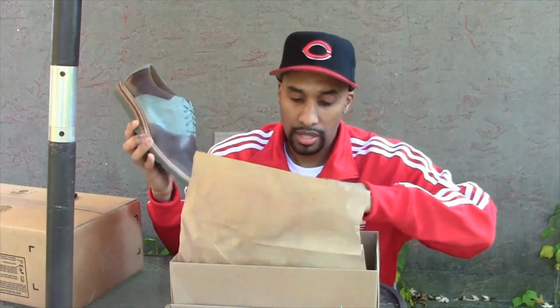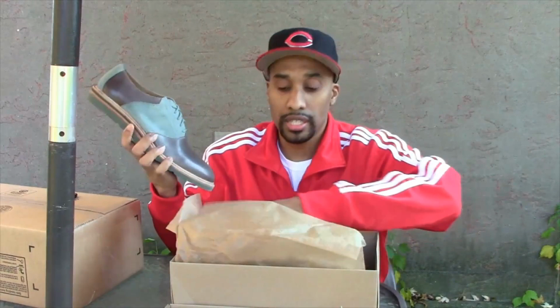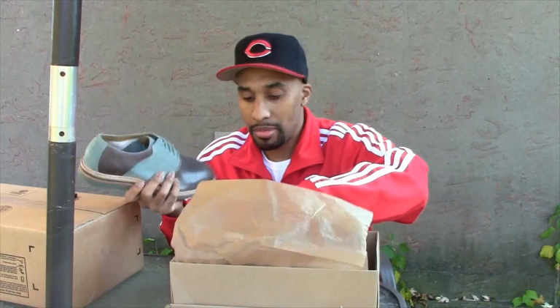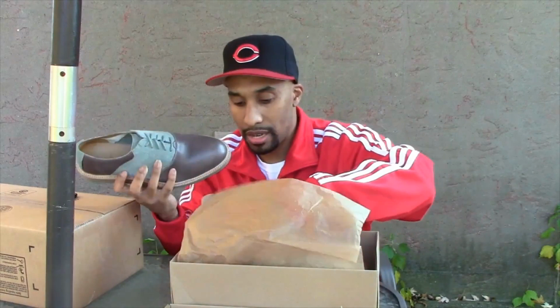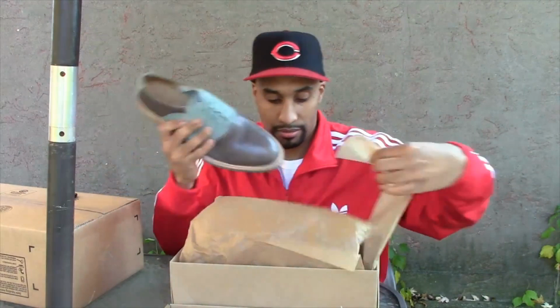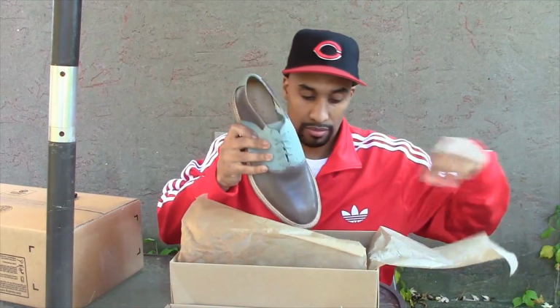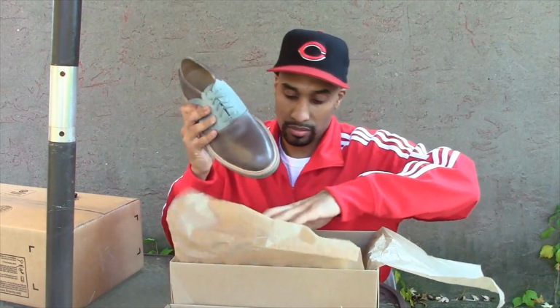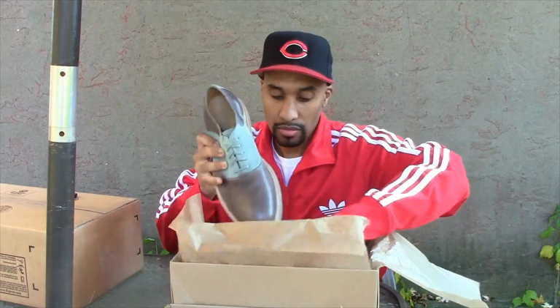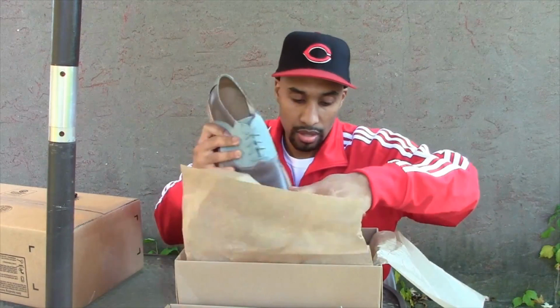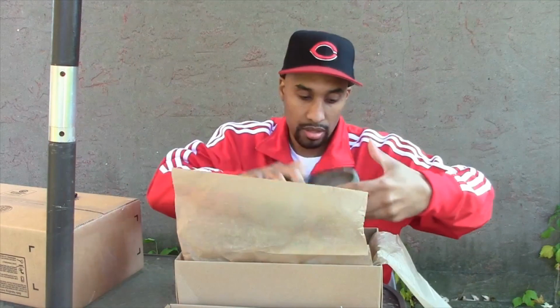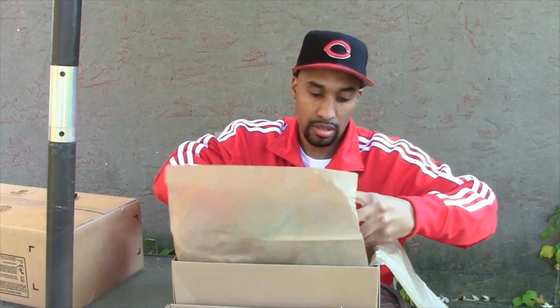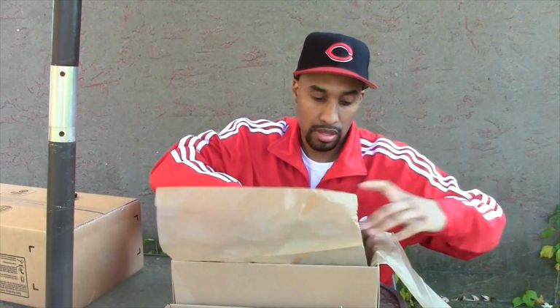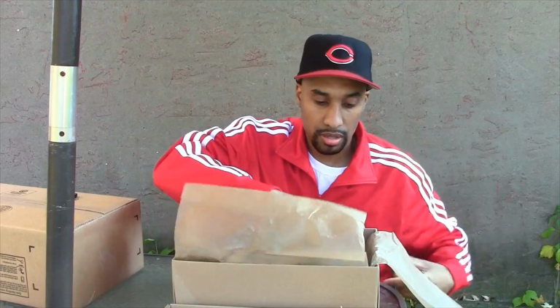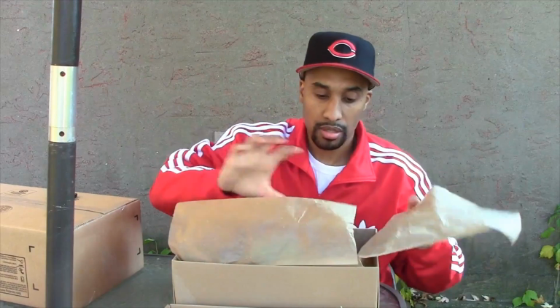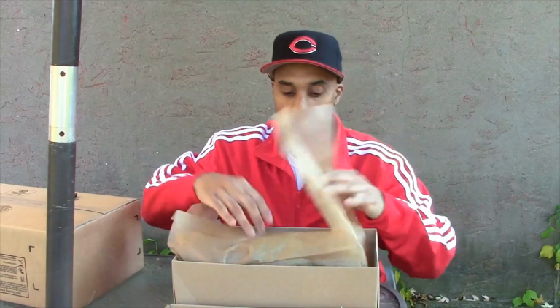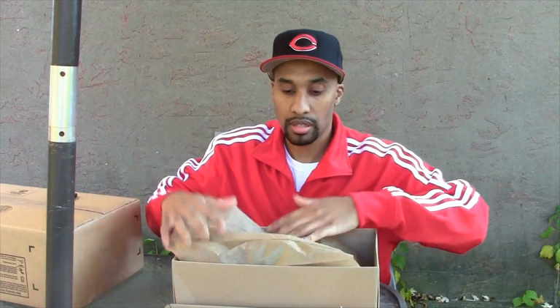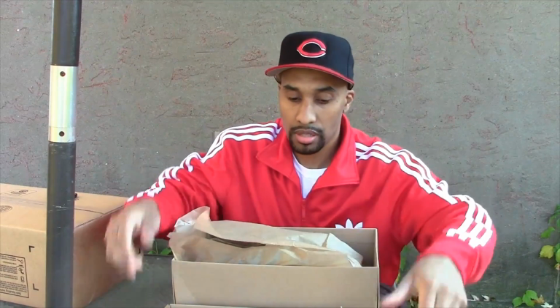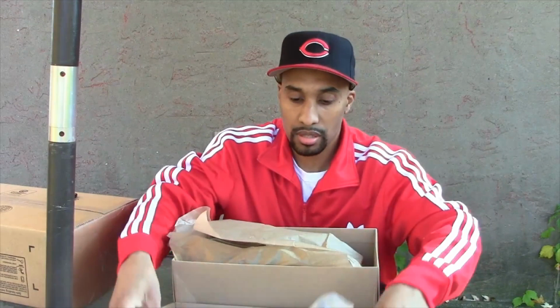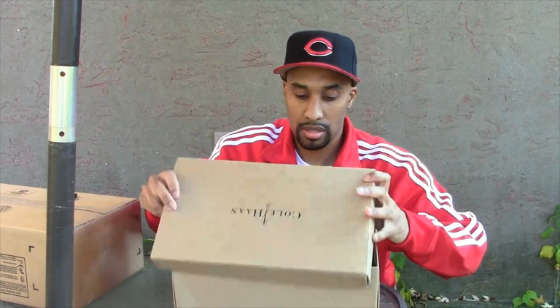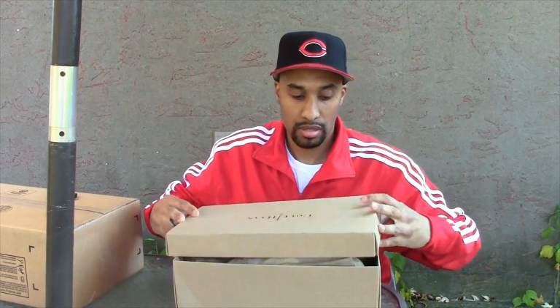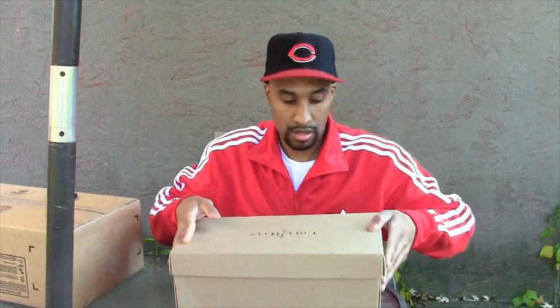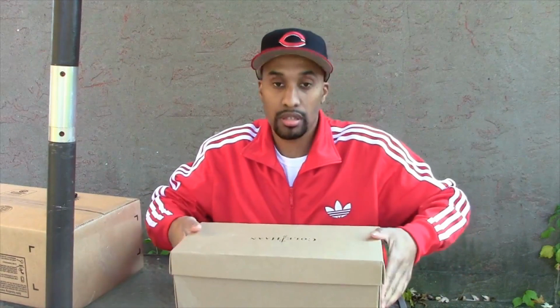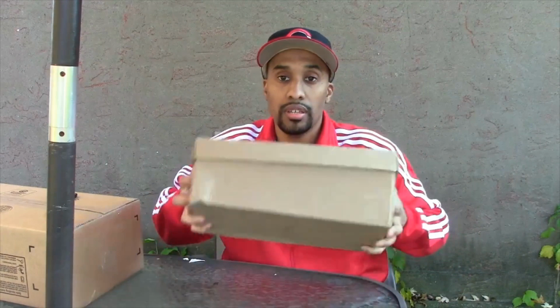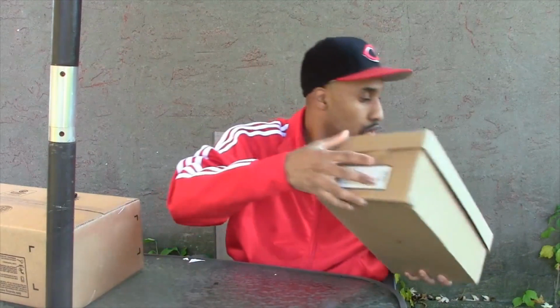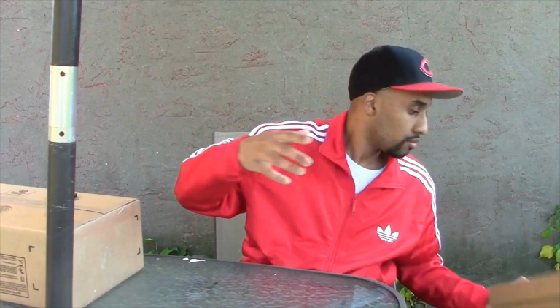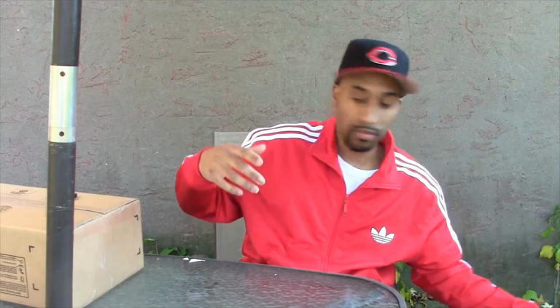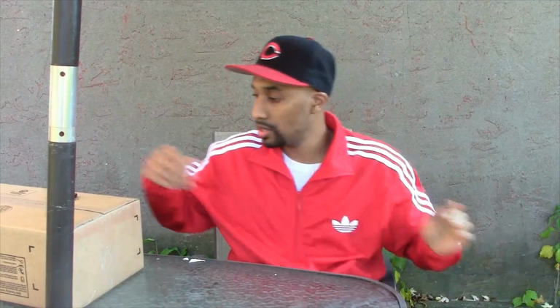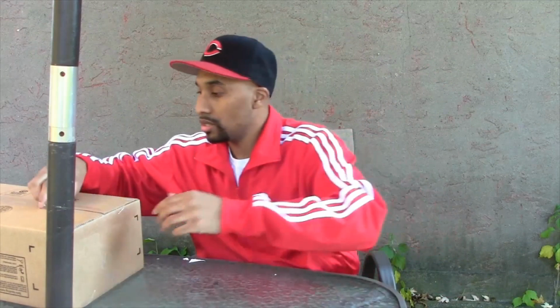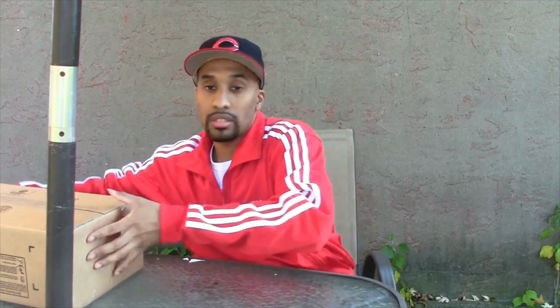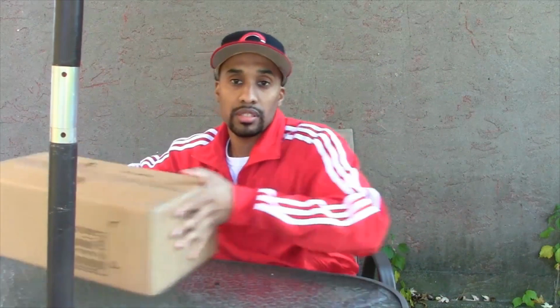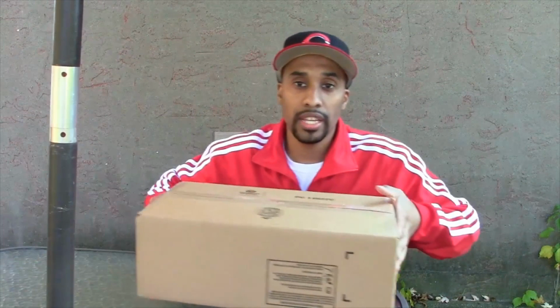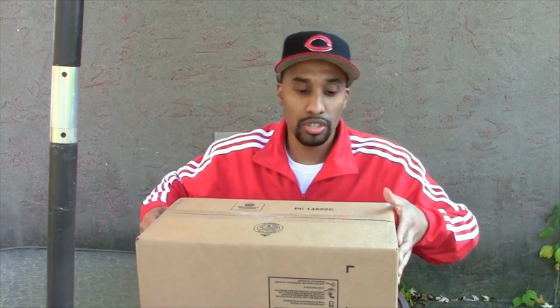Alright, let's check the next unboxing out. Let's see the next shoe.